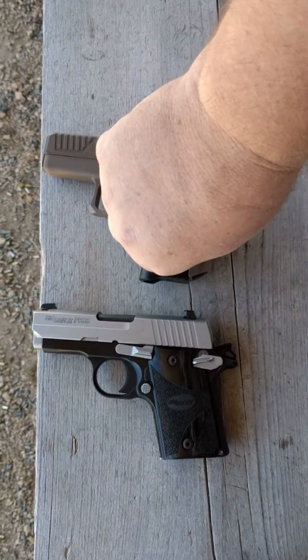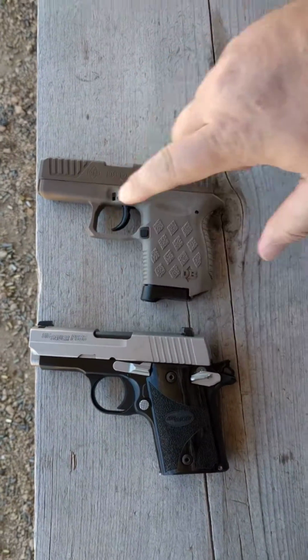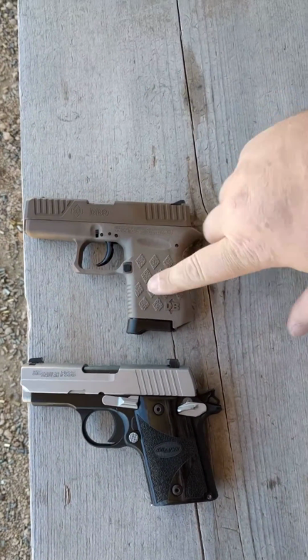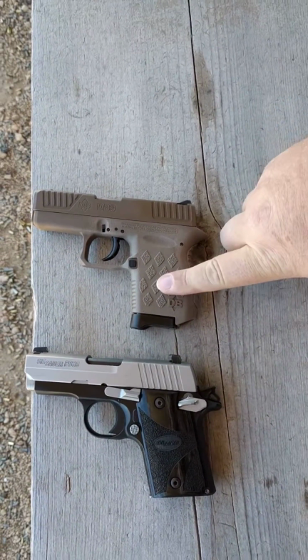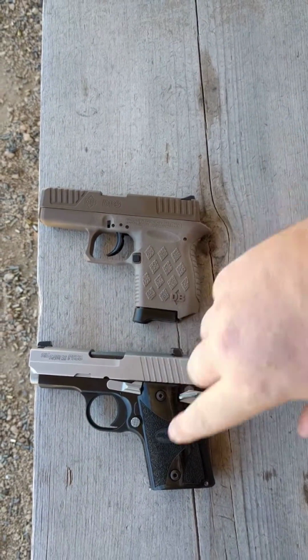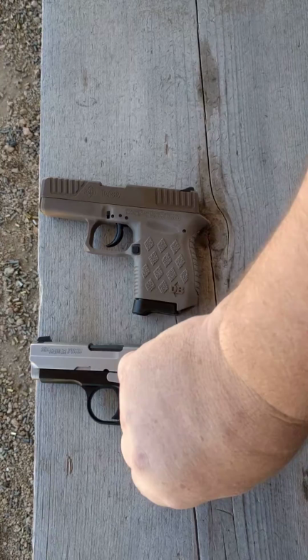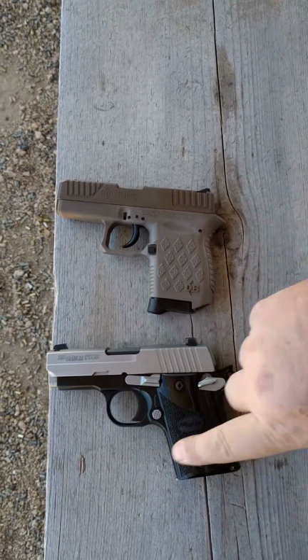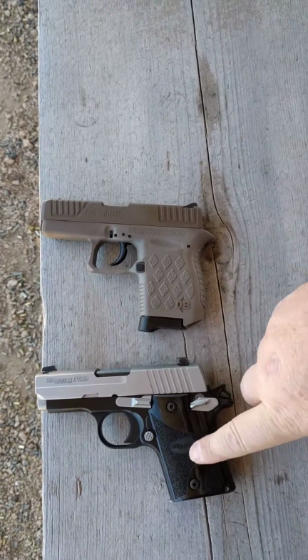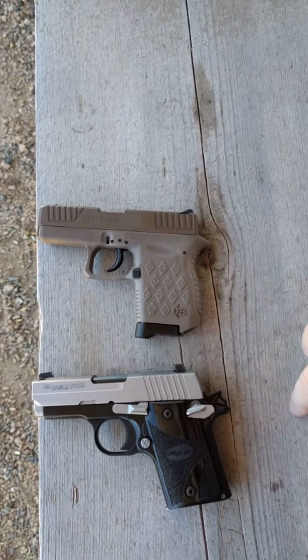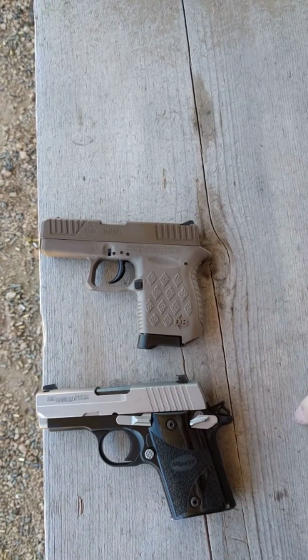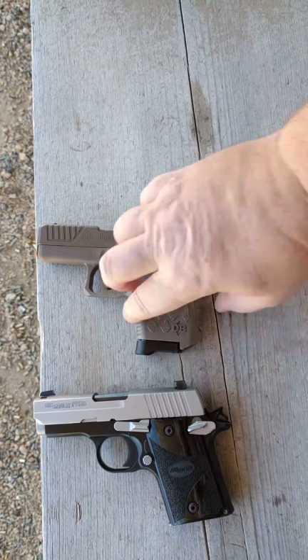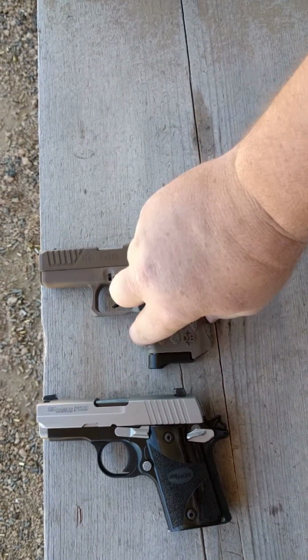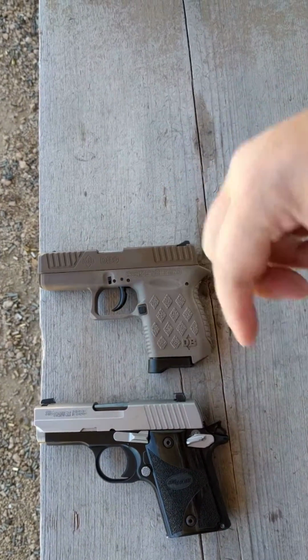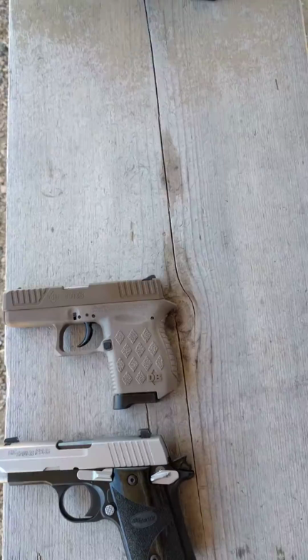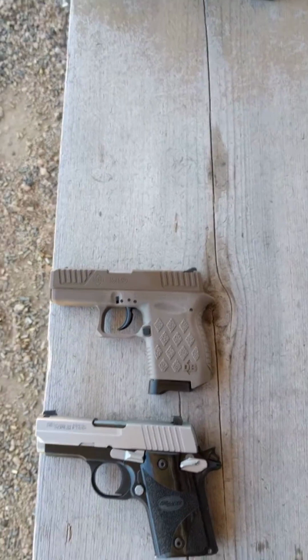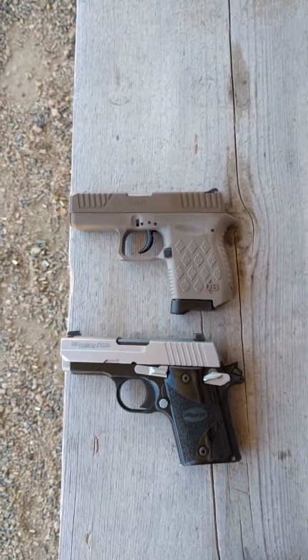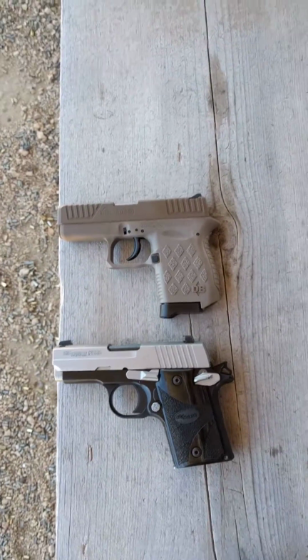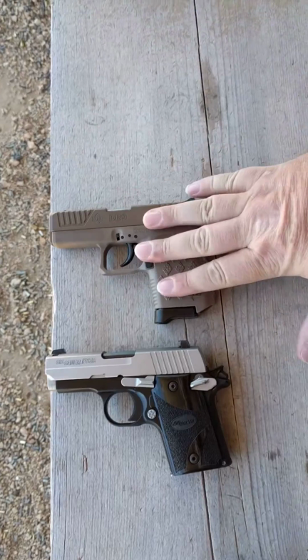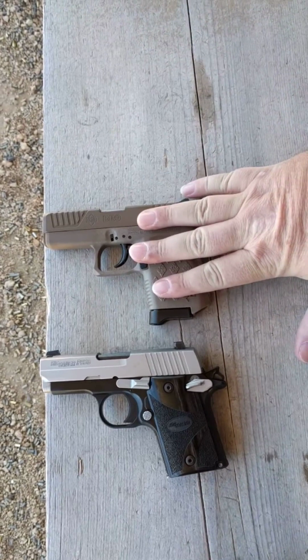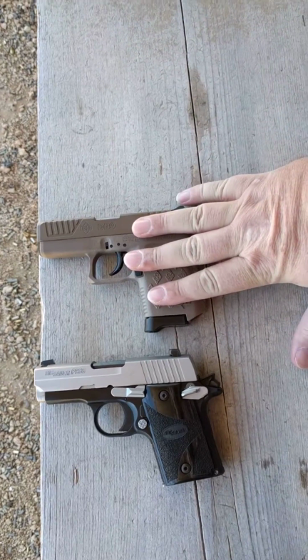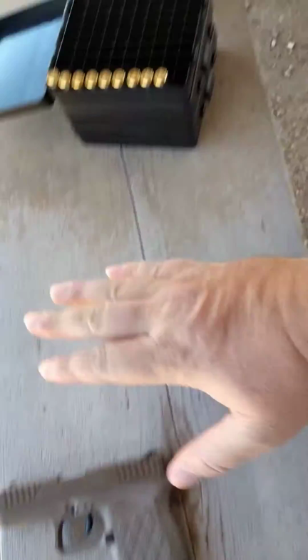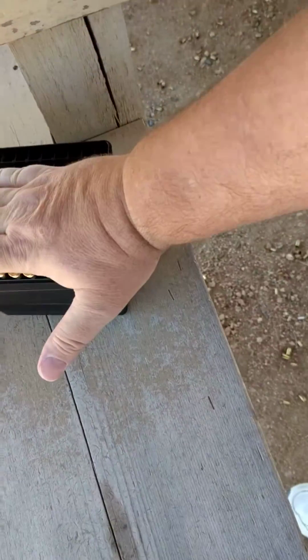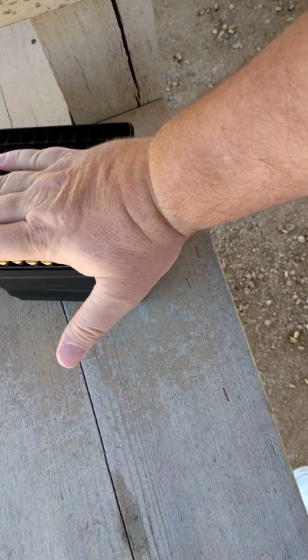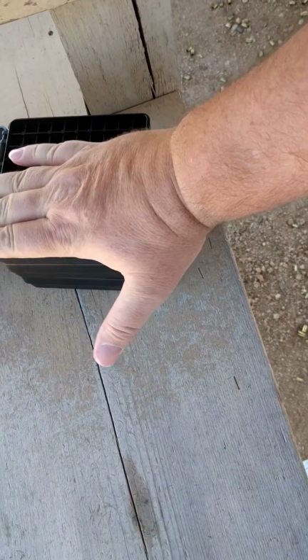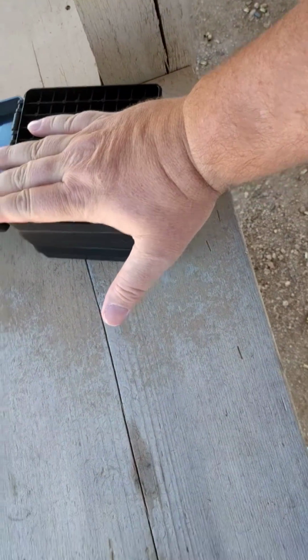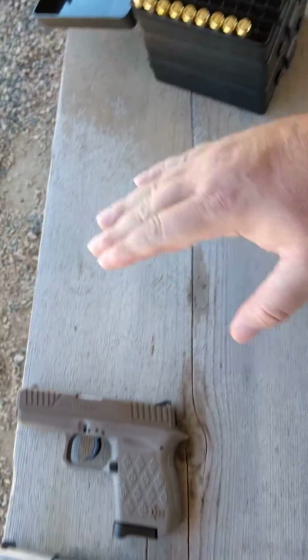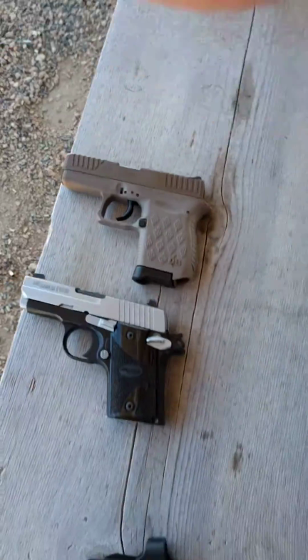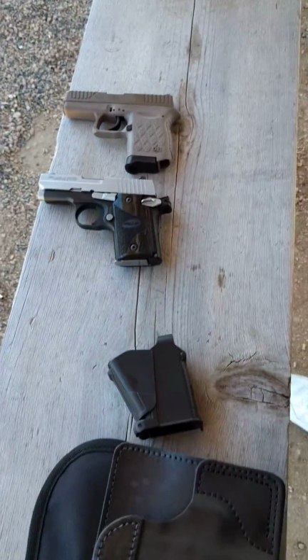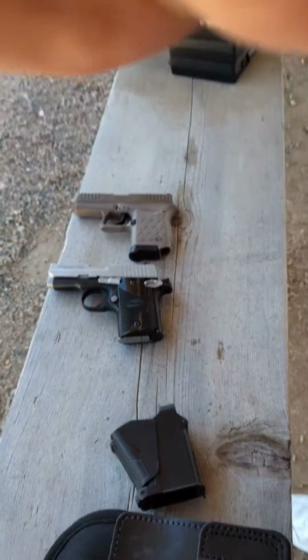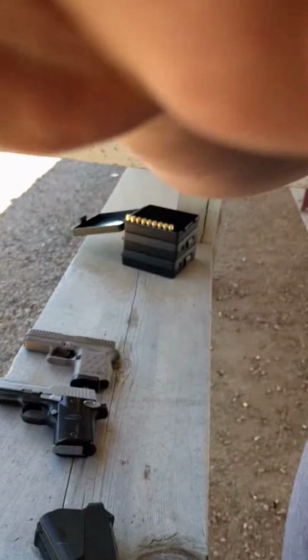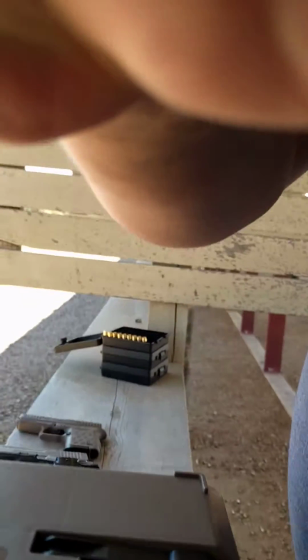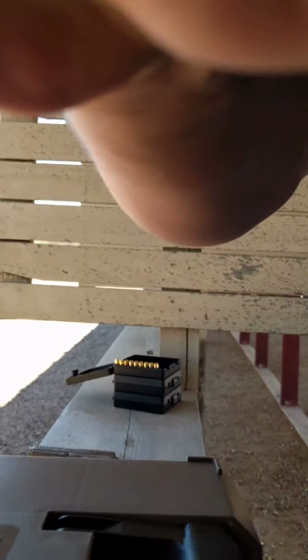I'm having problems with the DB9. I have never had any problems with the SIG. I'm using this as a comparison between the two guns — both the exact same caliber, using the exact same Winchester factory ammo, 115 grain.